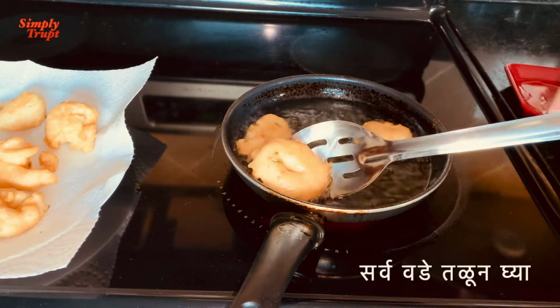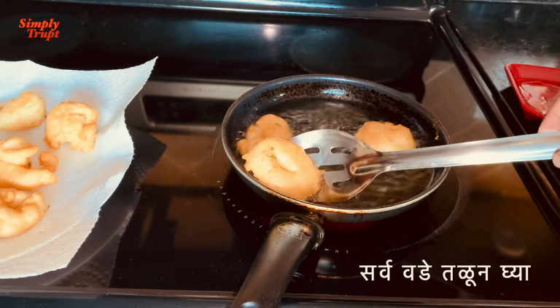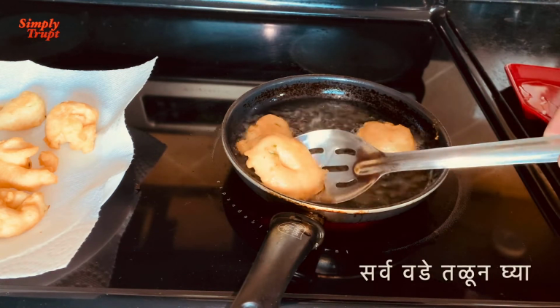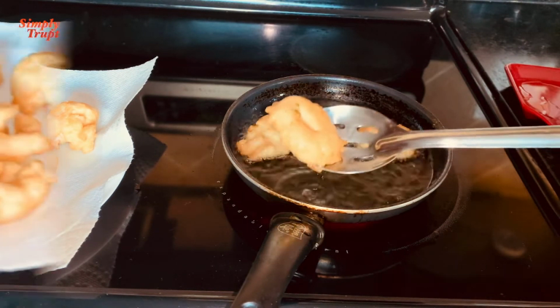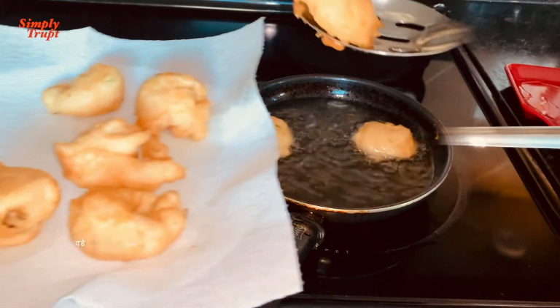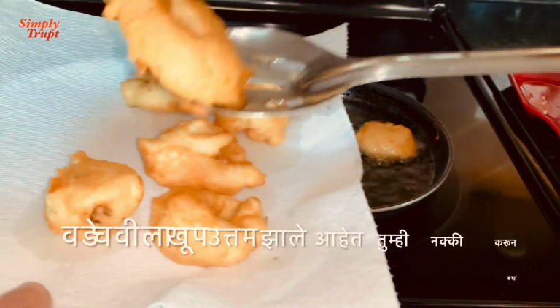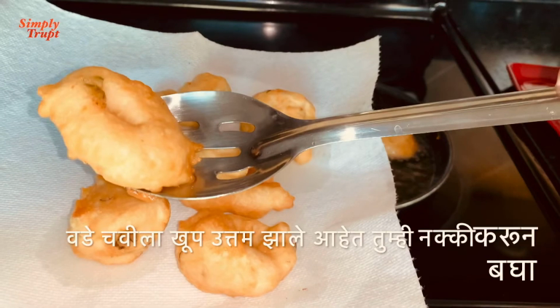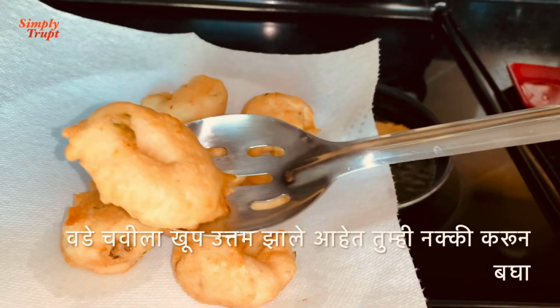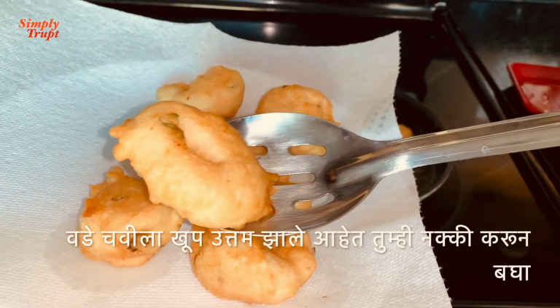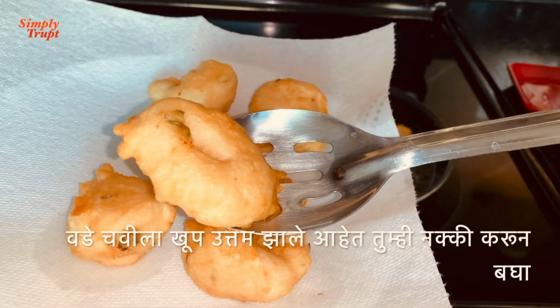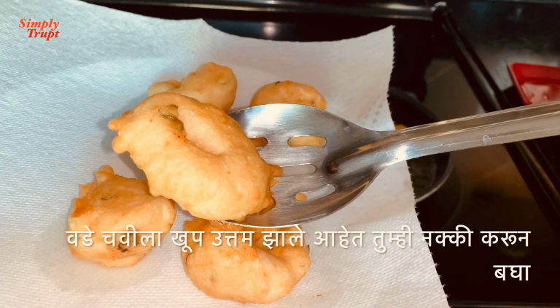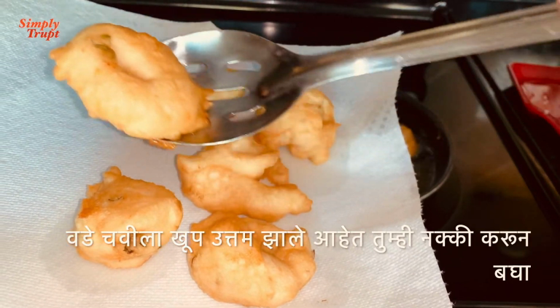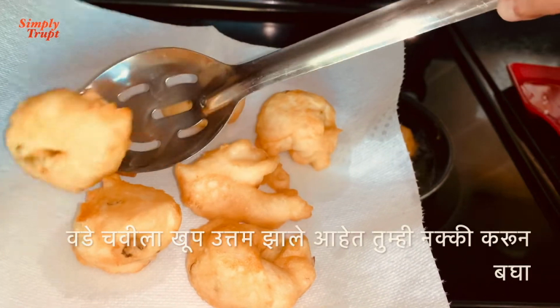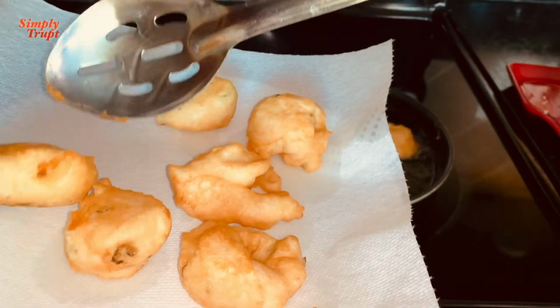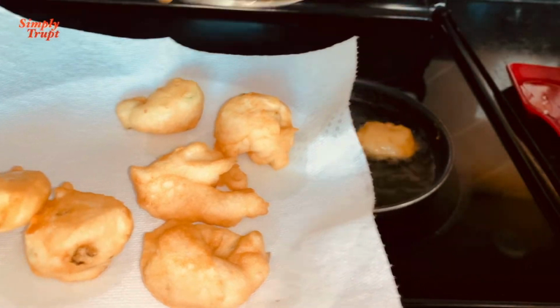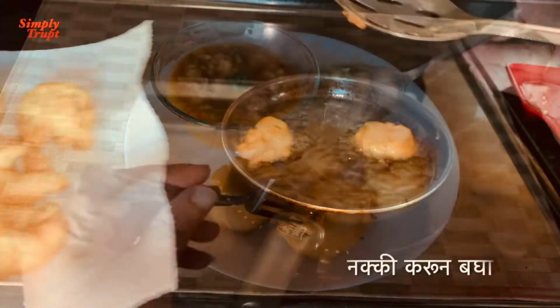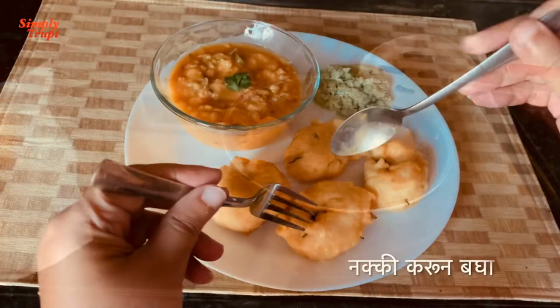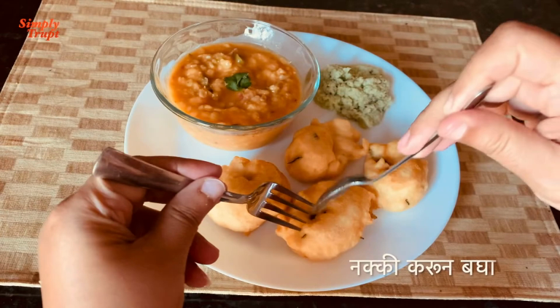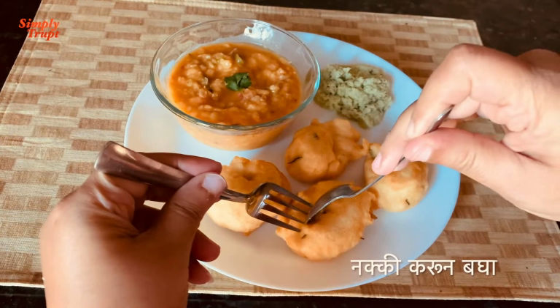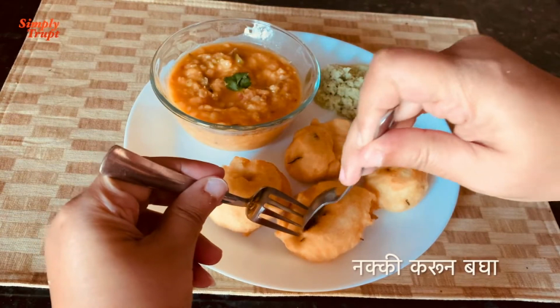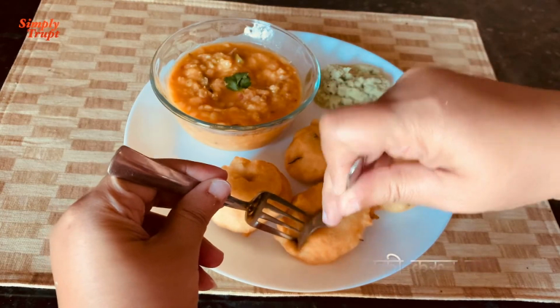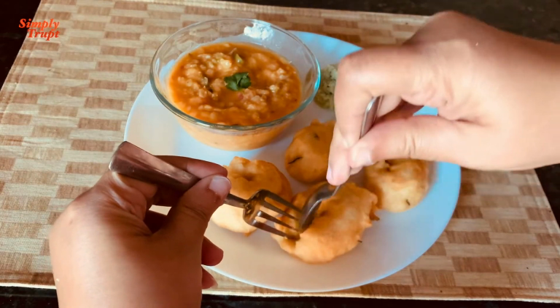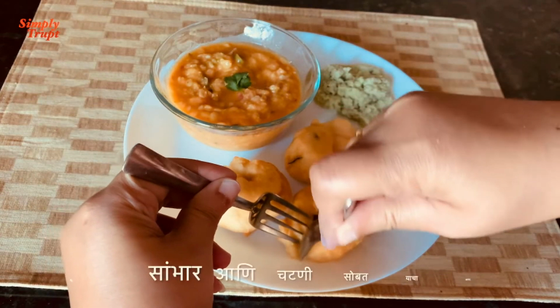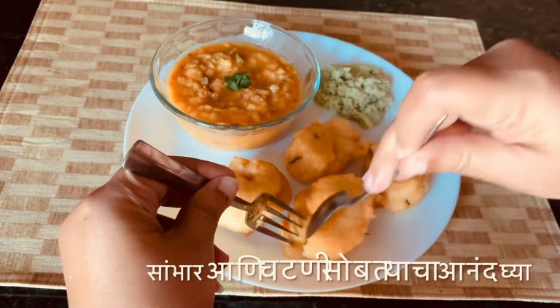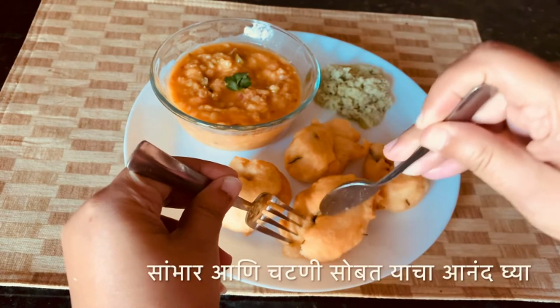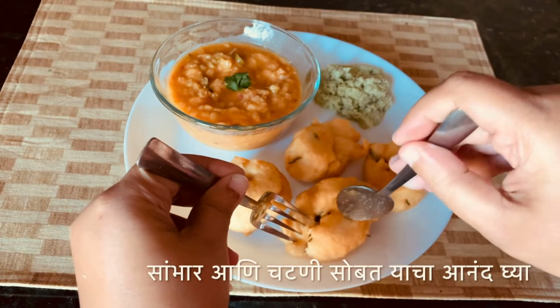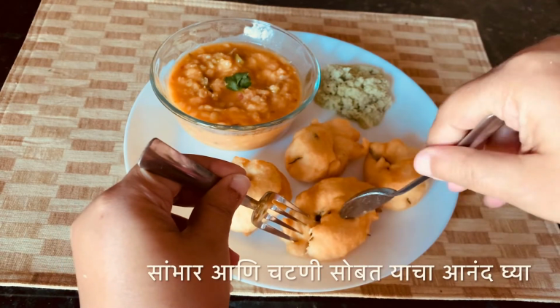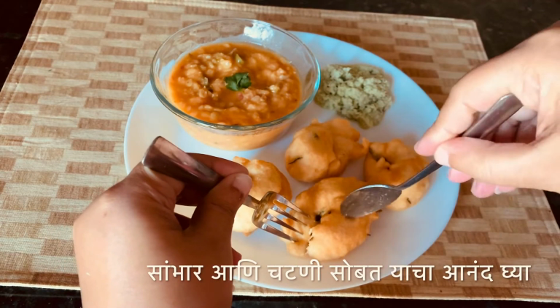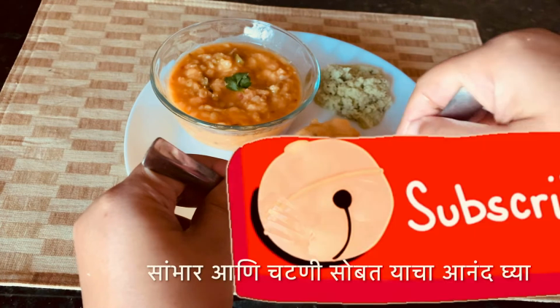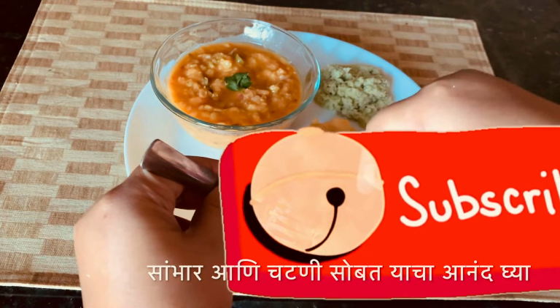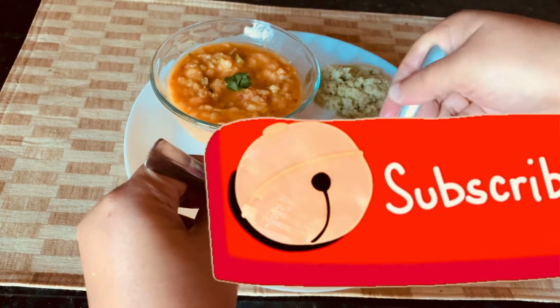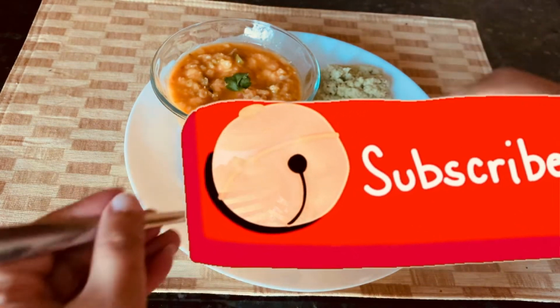Though these vadas don't look perfect, they are crispy on the outside and fluffy on the inside. These vadas taste awesome and you must try them. Serve with nice hot dal sambar and coconut chutney along with a nice cup of hot tea.